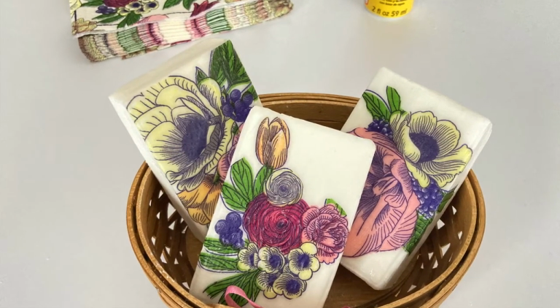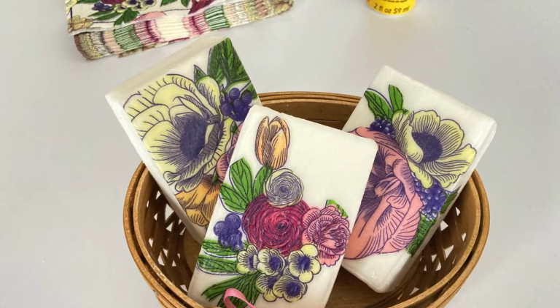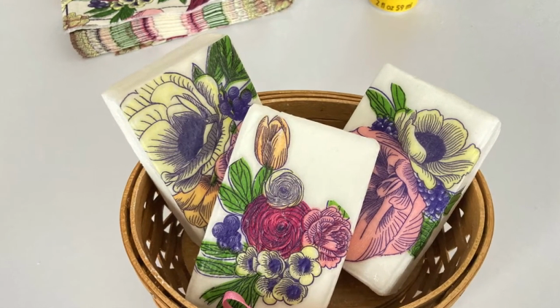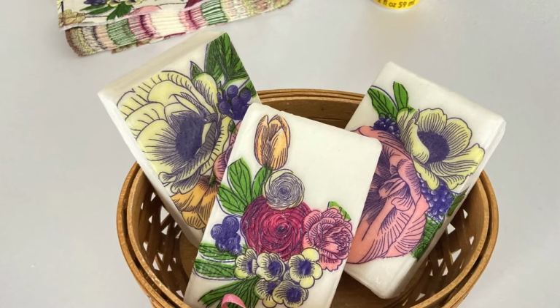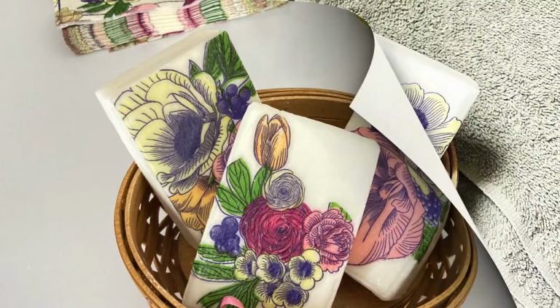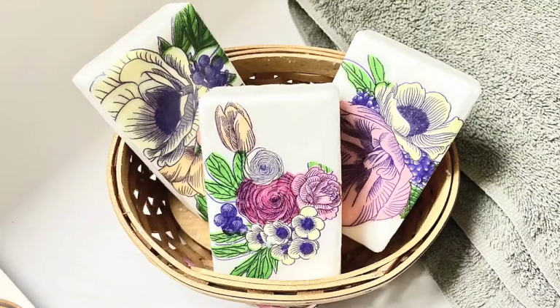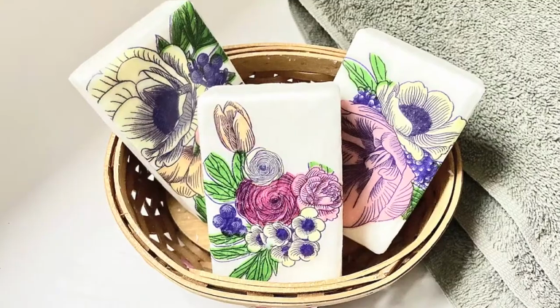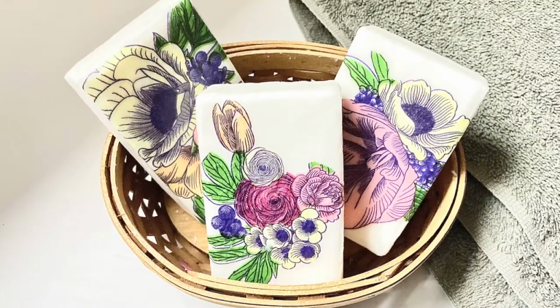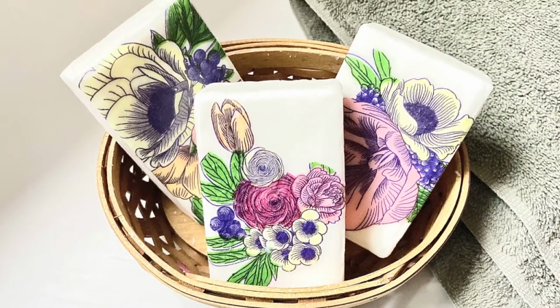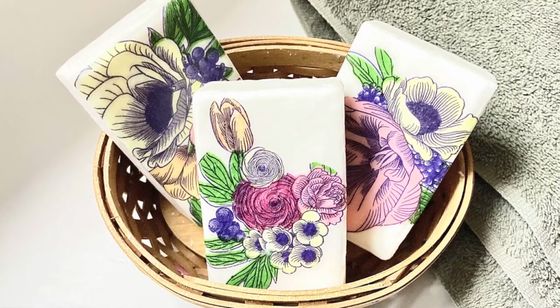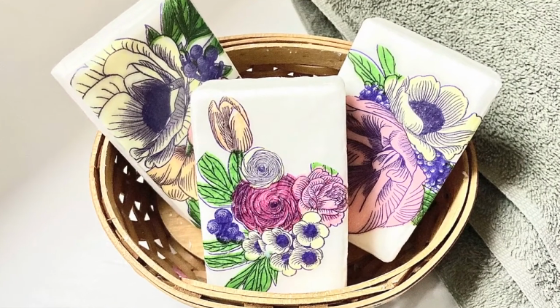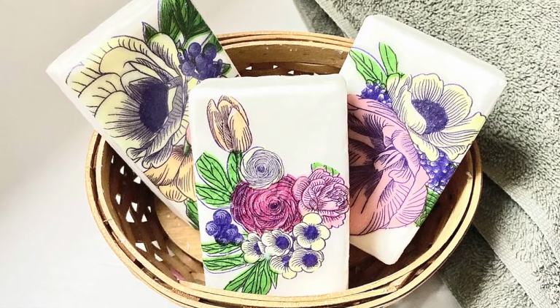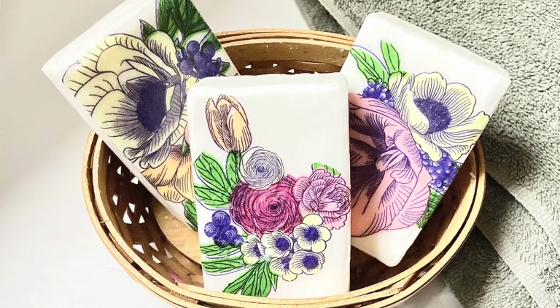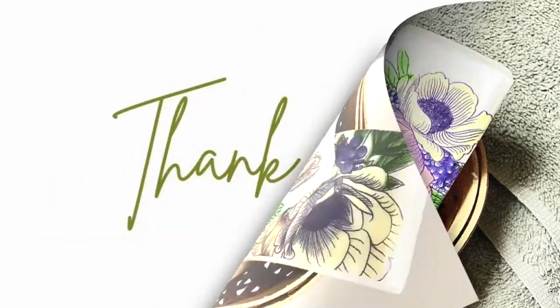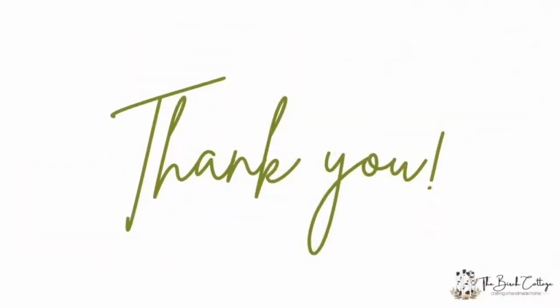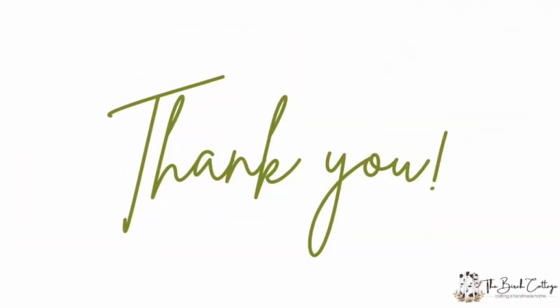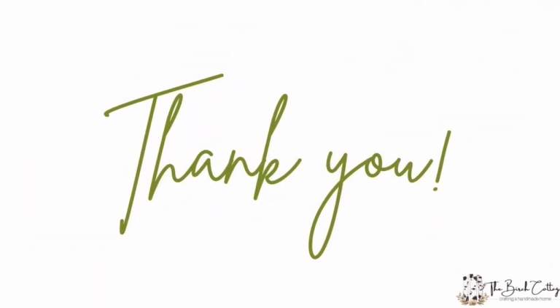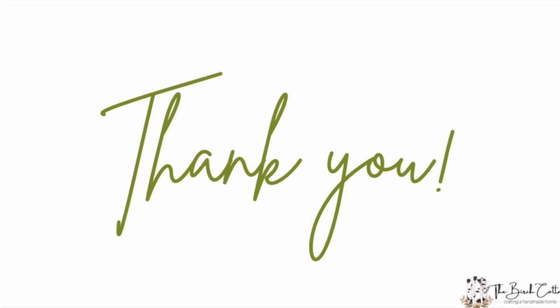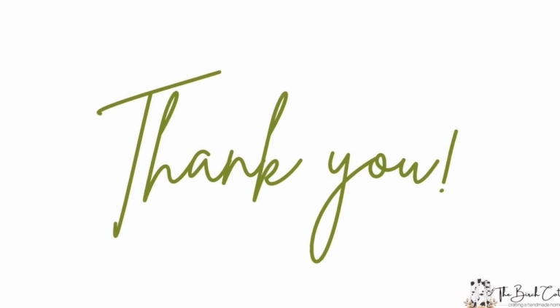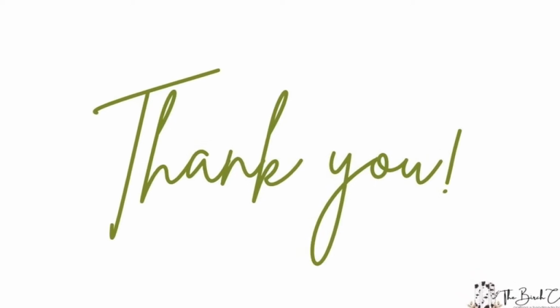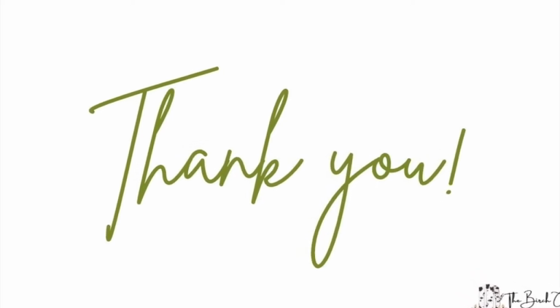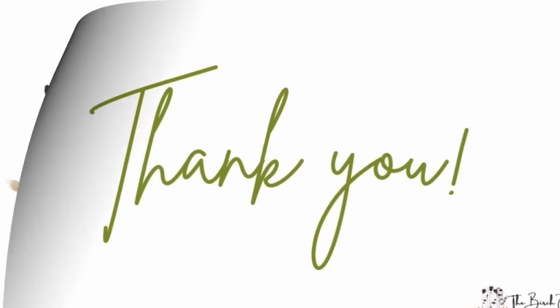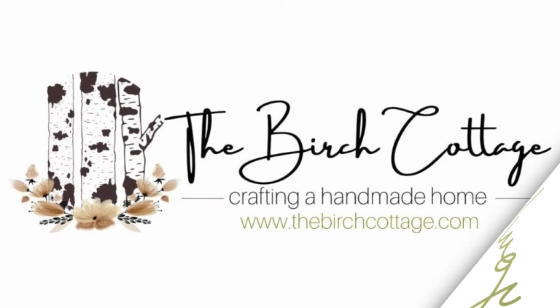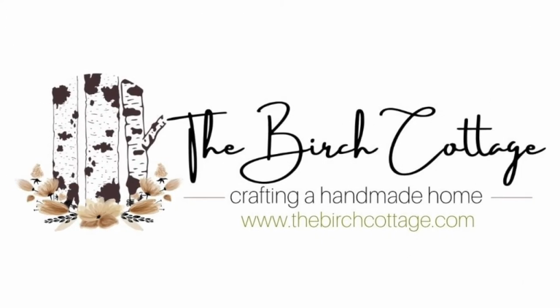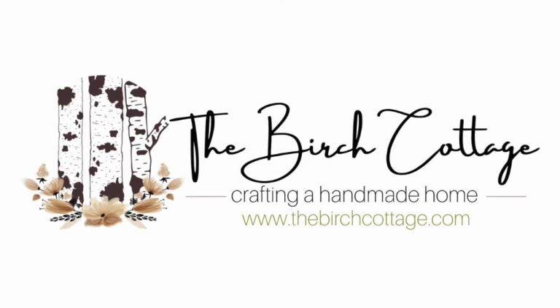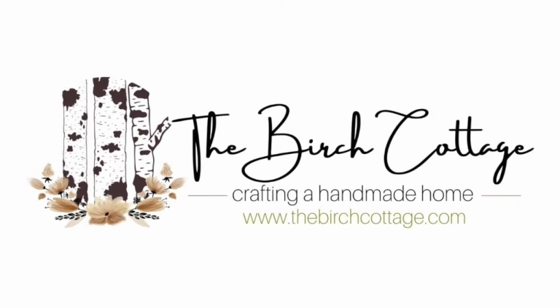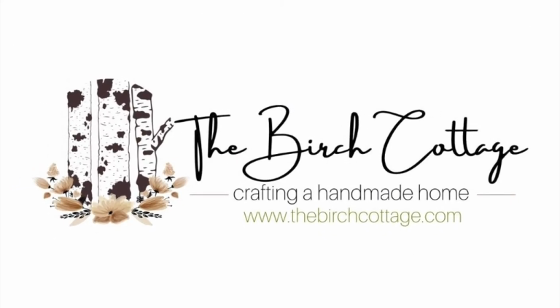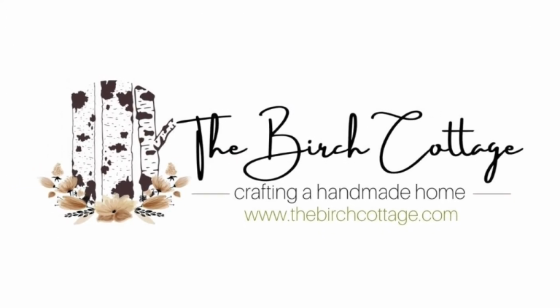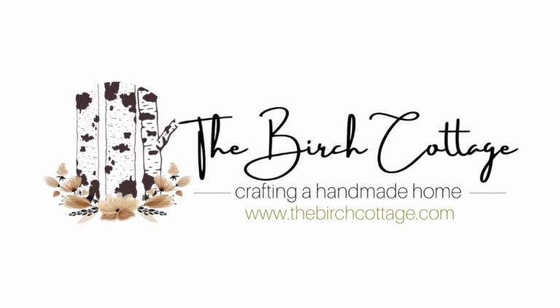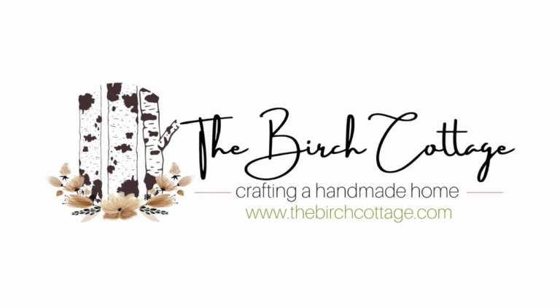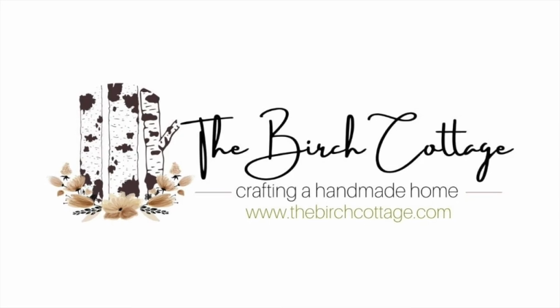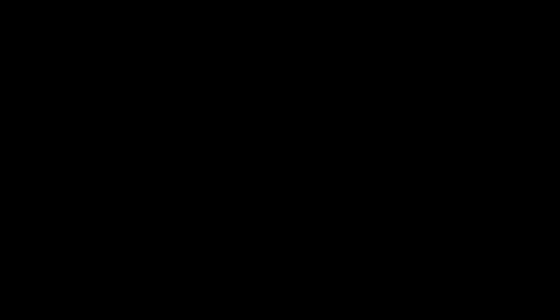Thank you for watching this YouTube video. If you have any questions please leave them below in the comments and I'll be glad to respond. Be sure to follow me over on the Birch Cottage blog, subscribe to my newsletter, and like this video if you found it helpful. Thank you.